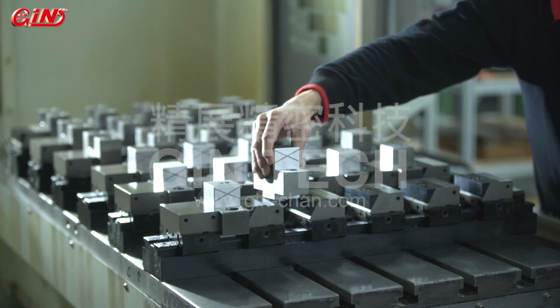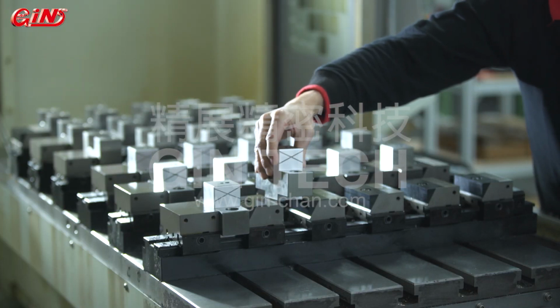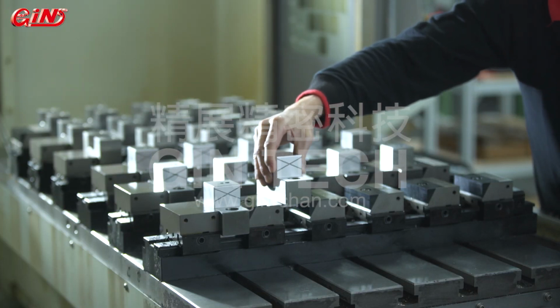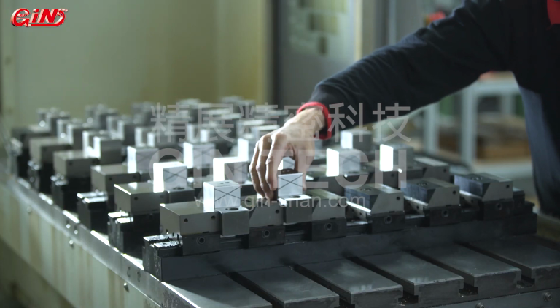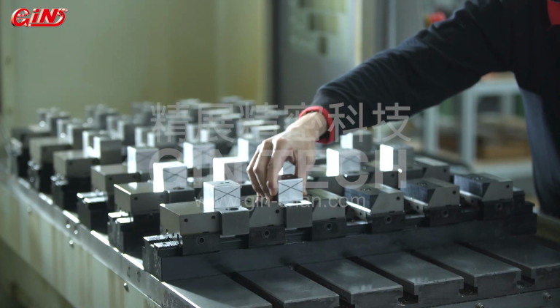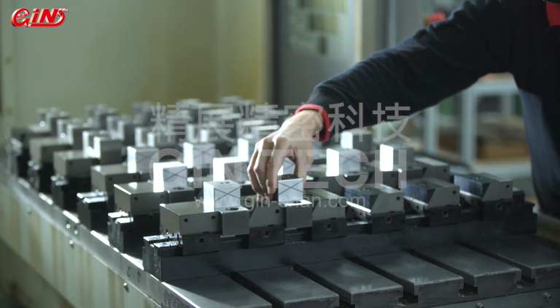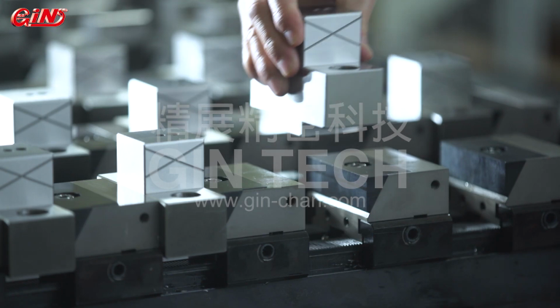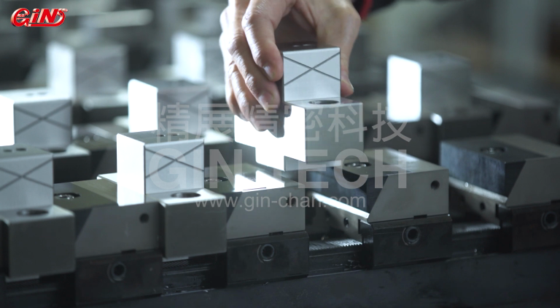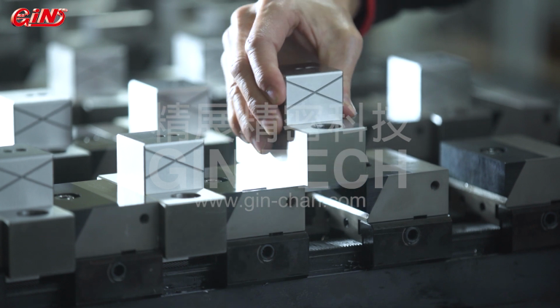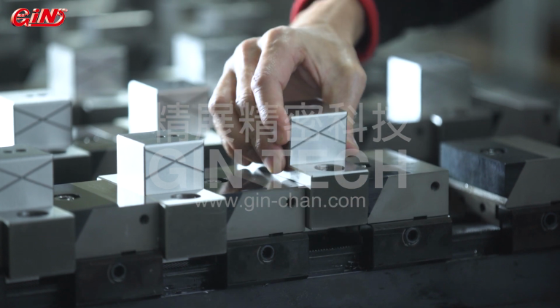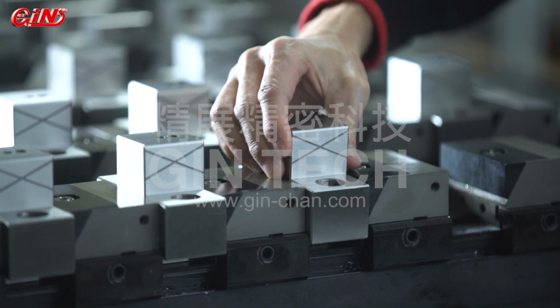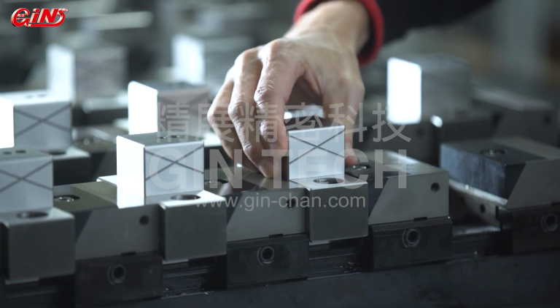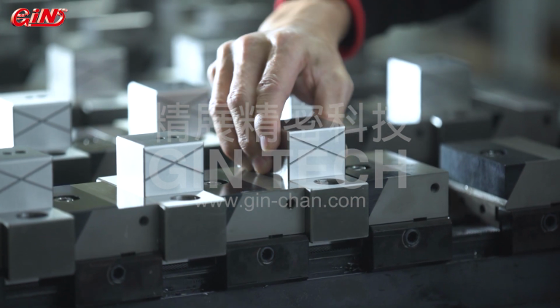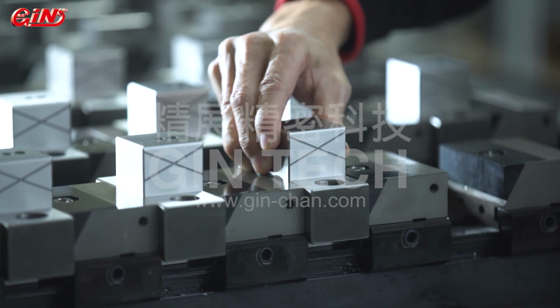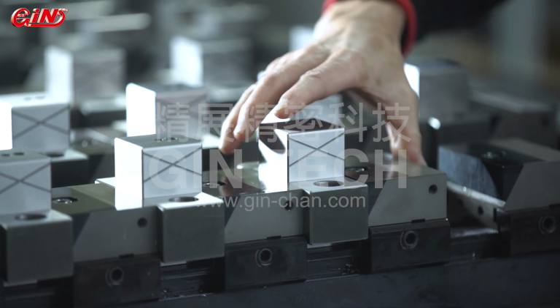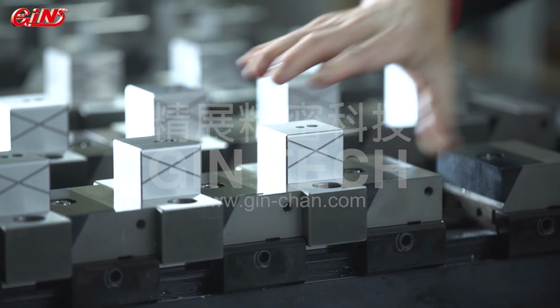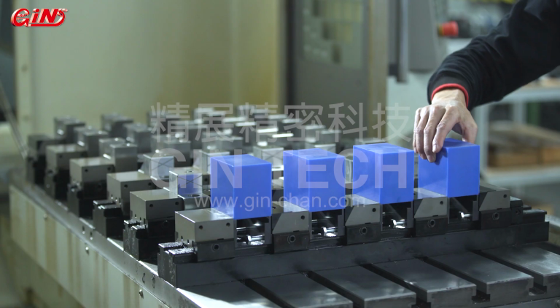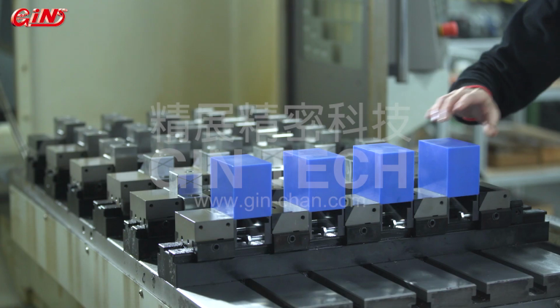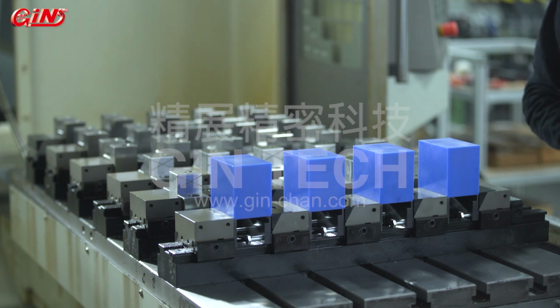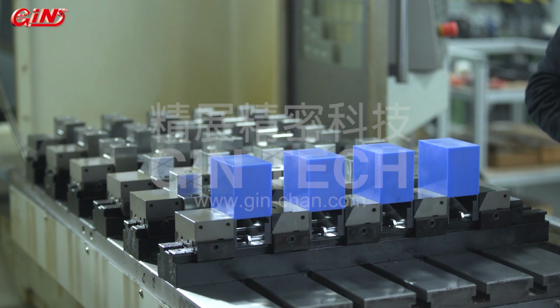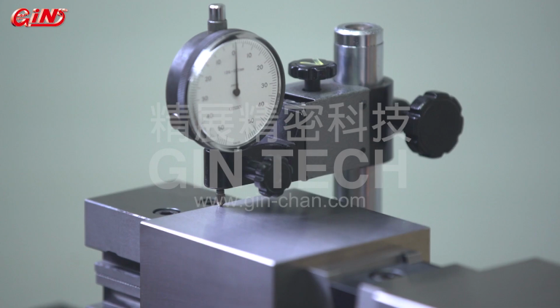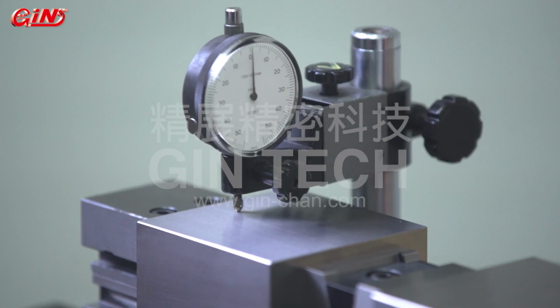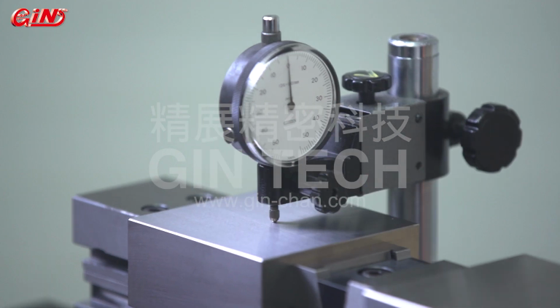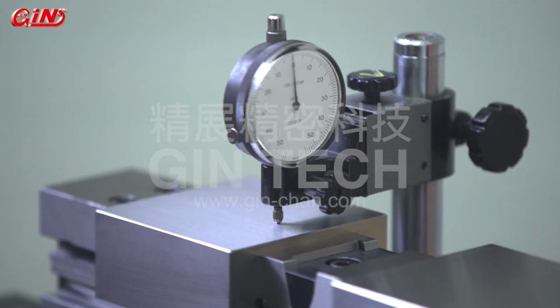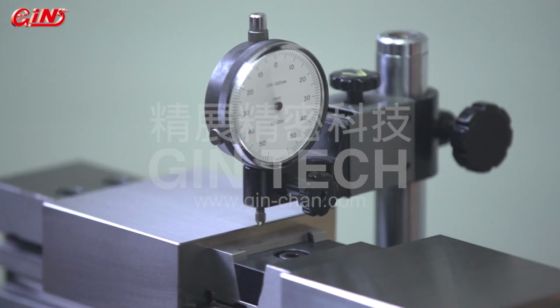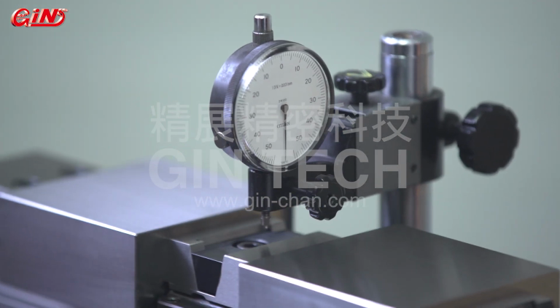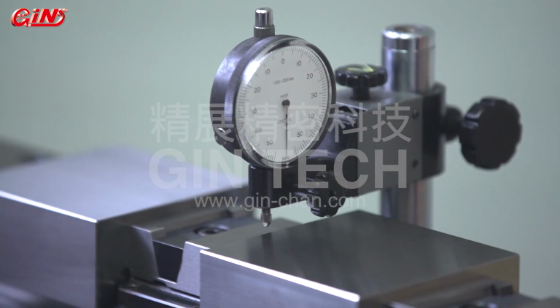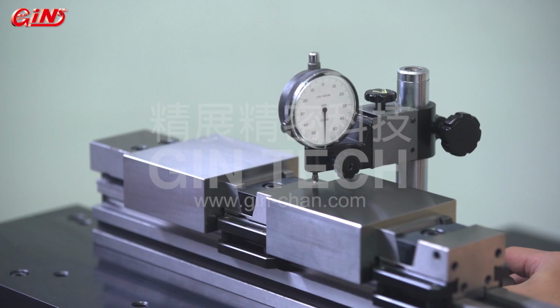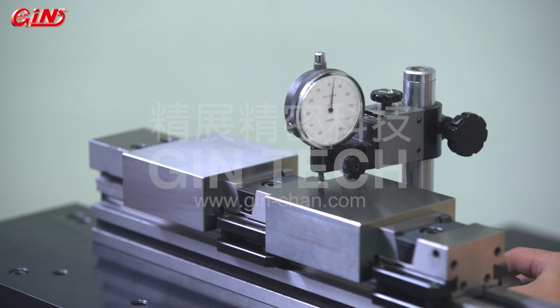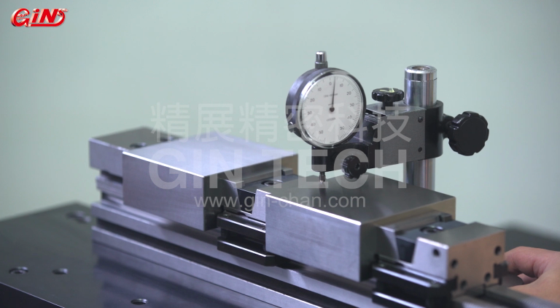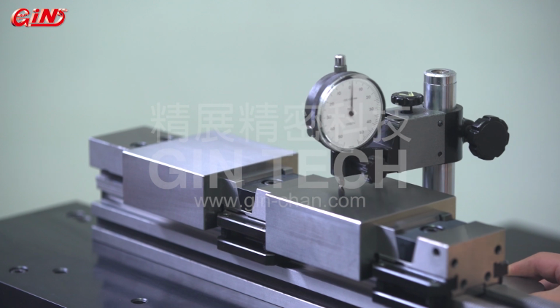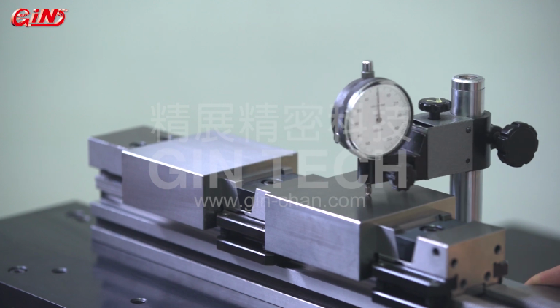Our modular clamping vices in row have a wide variety of clamping thickness, and the thinnest case can be clamped to 2.5 millimeters. The tolerance of workpiece floating during clamping could be controlled within 20 microns.